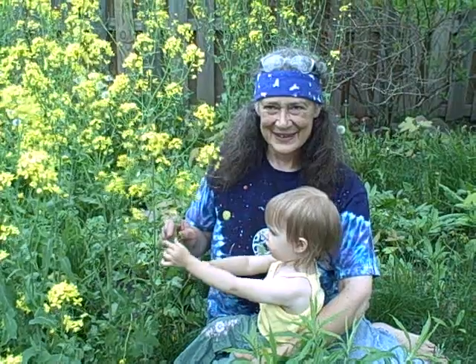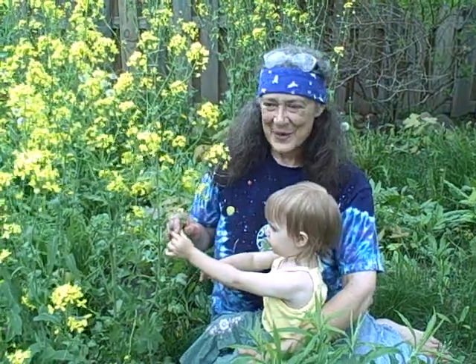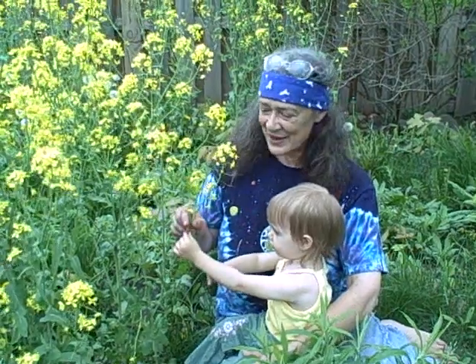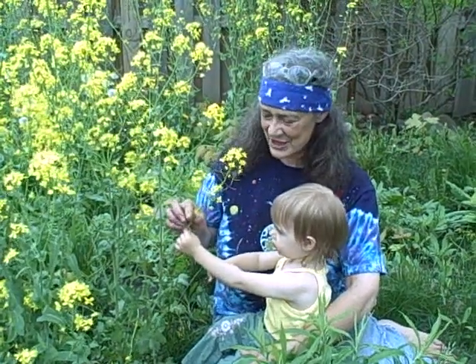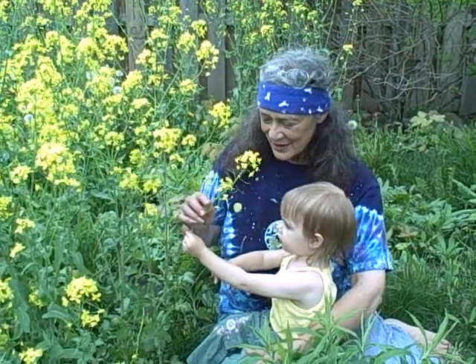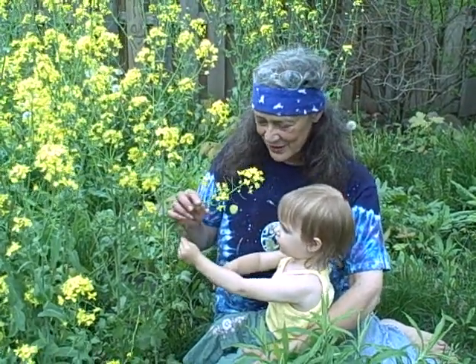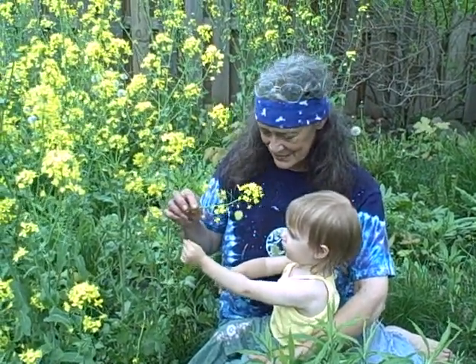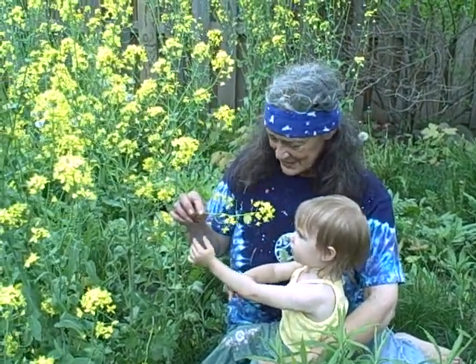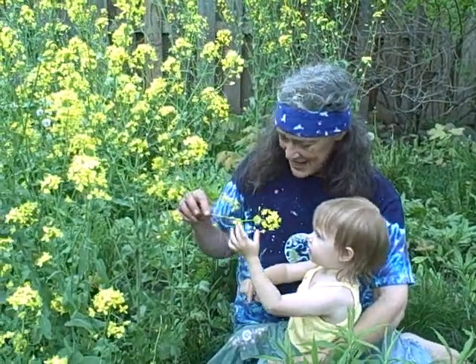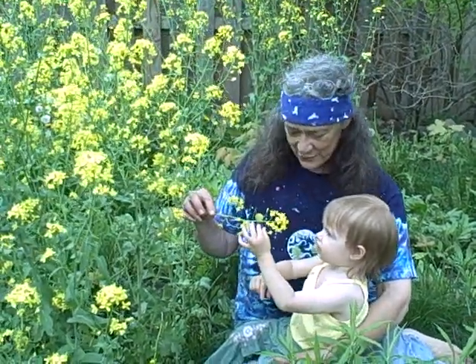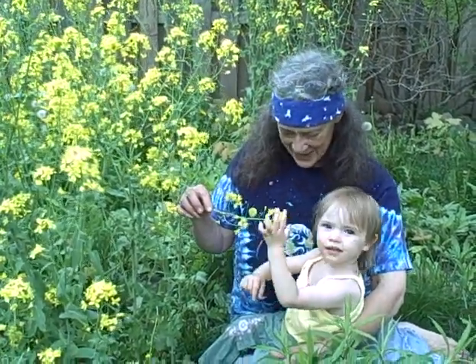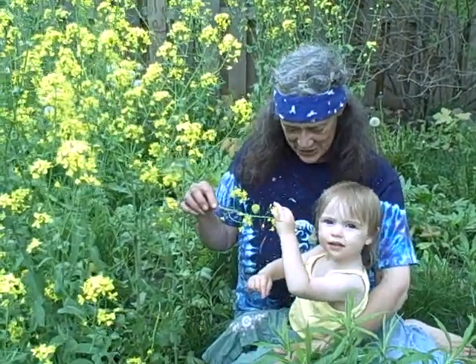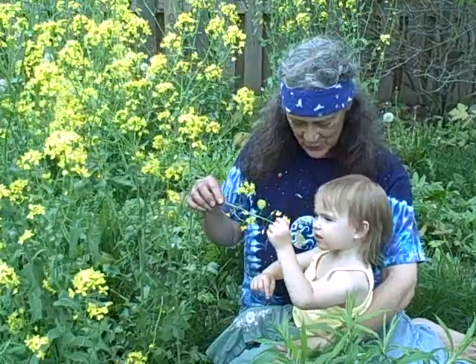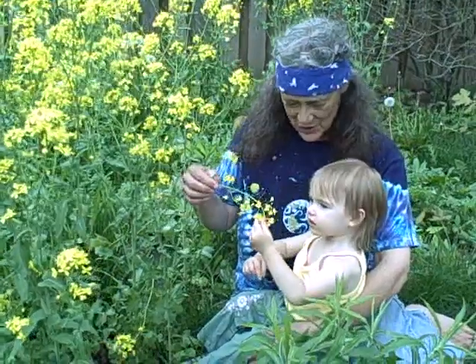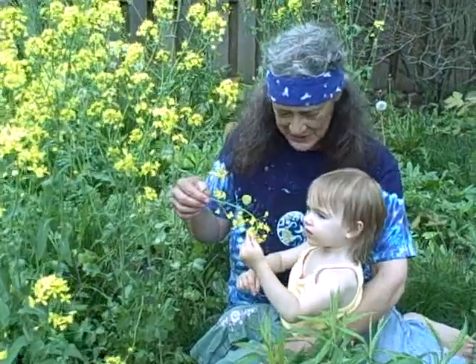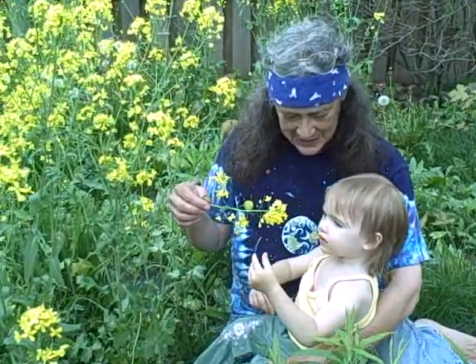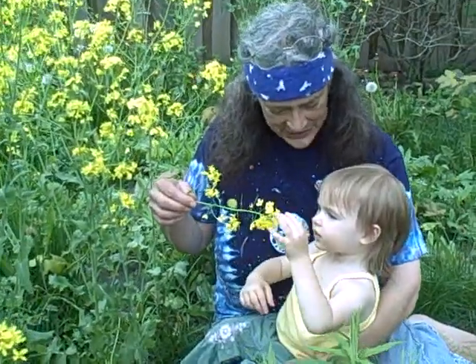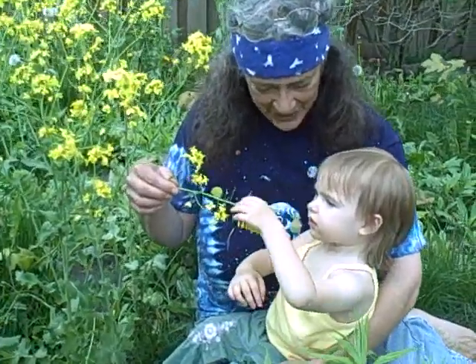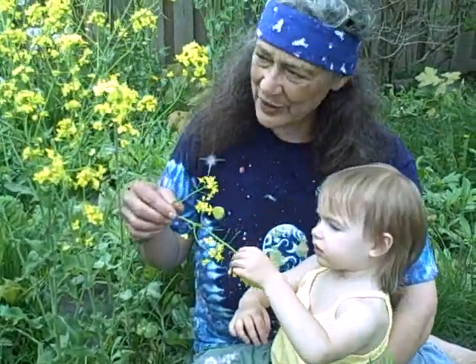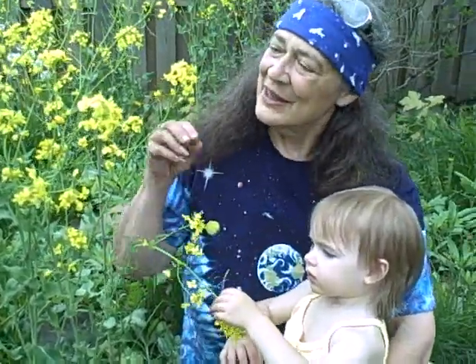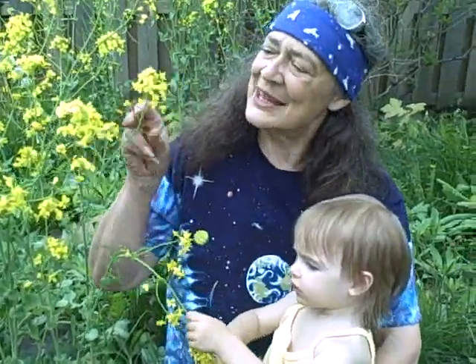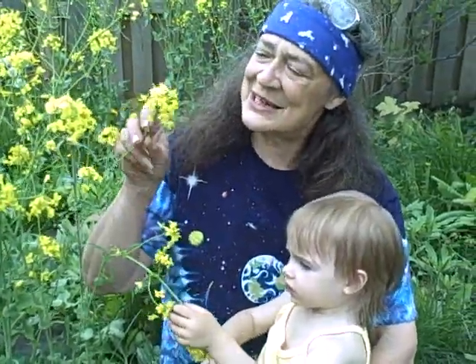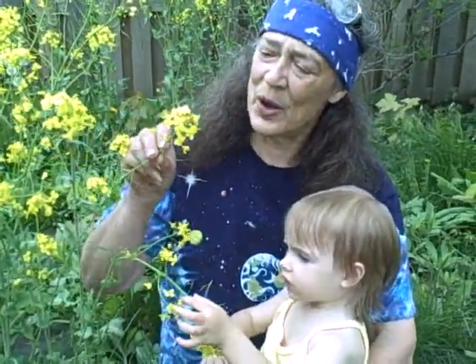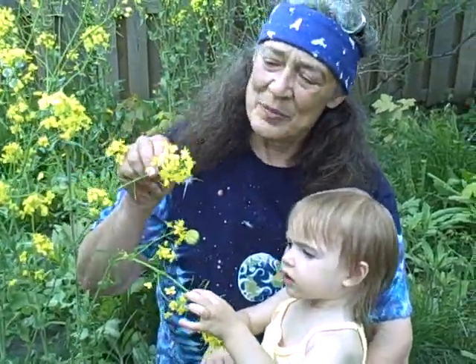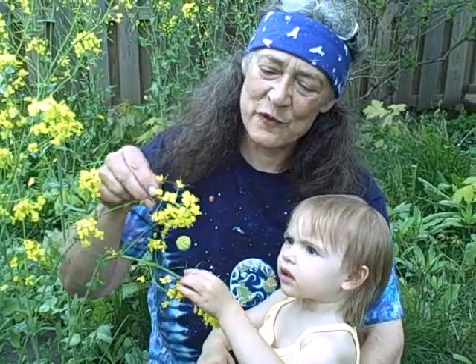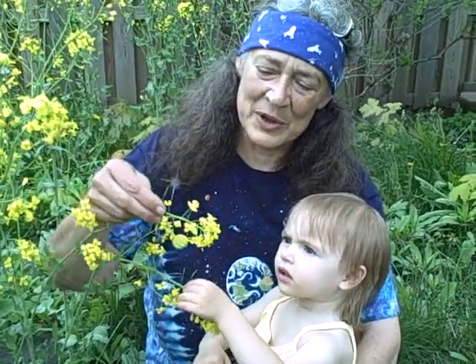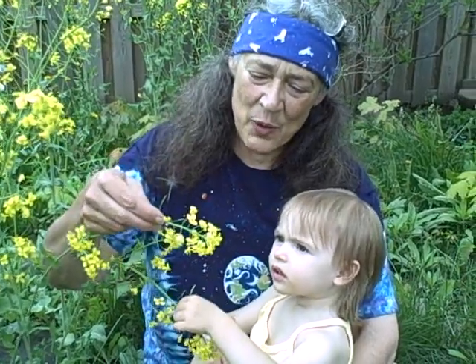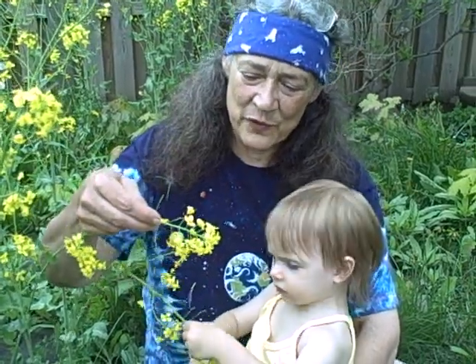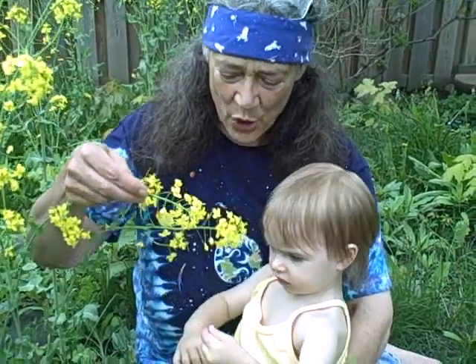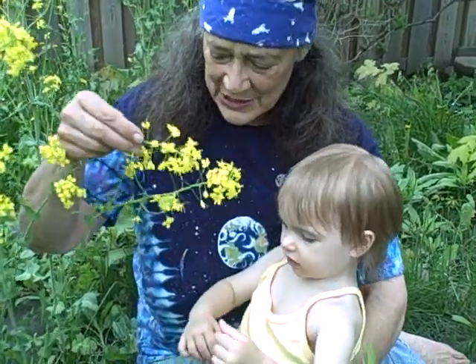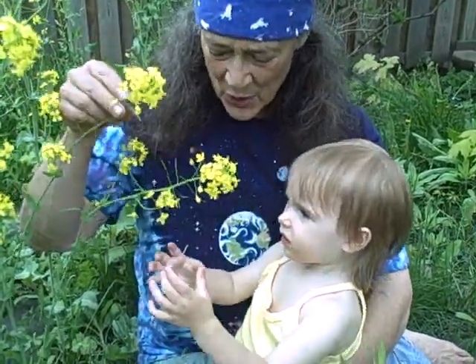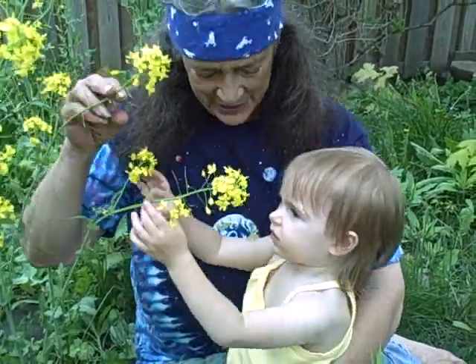Monica Jean, look at this. Kale from last year that we didn't harvest. Now it's flowering. It has a typical mustard family flower with four yellow petals.